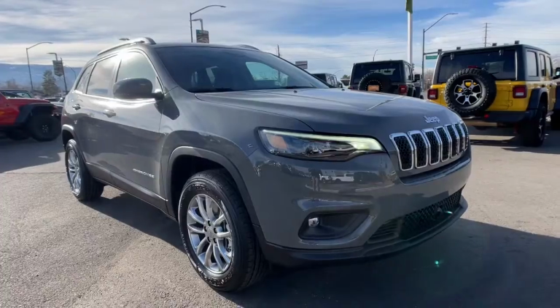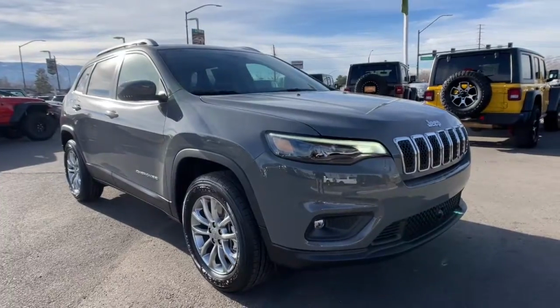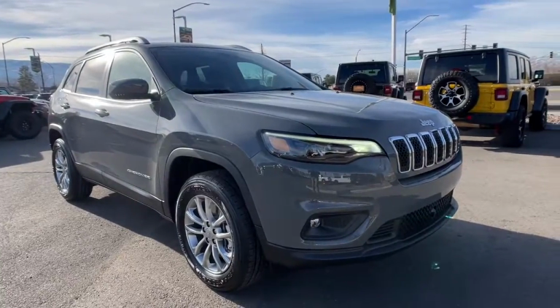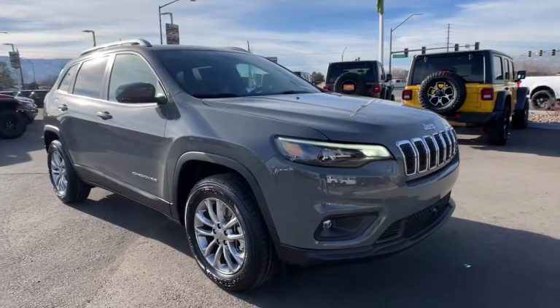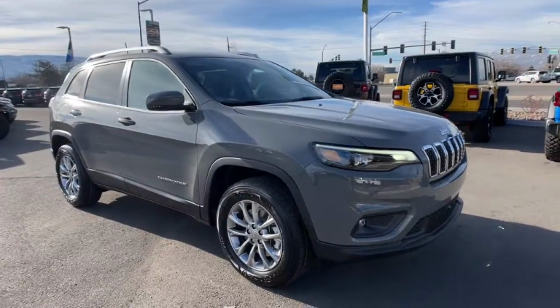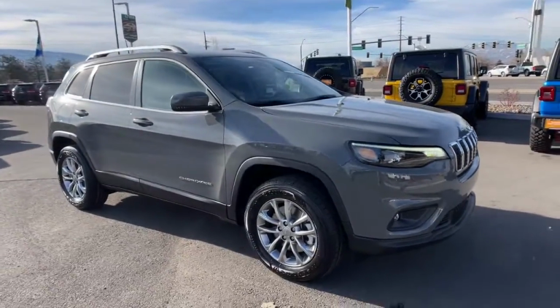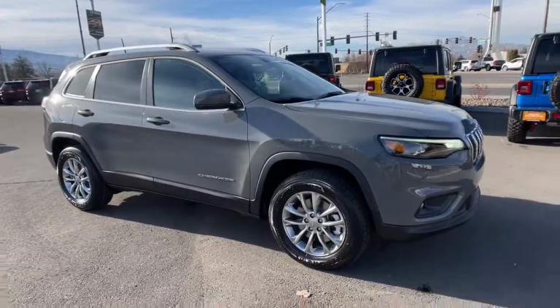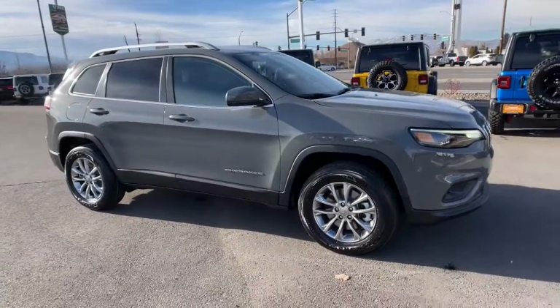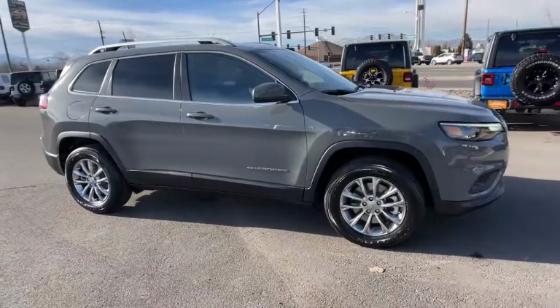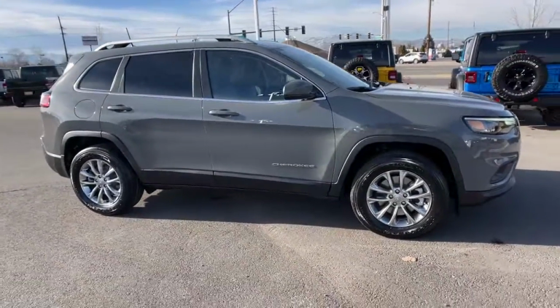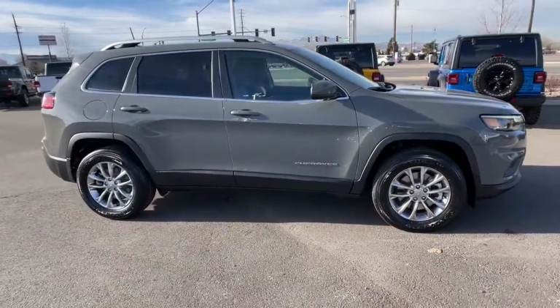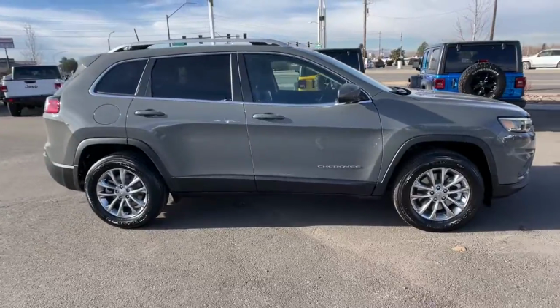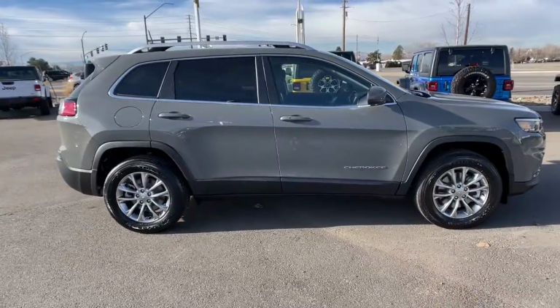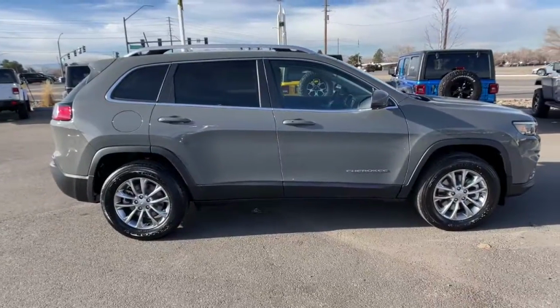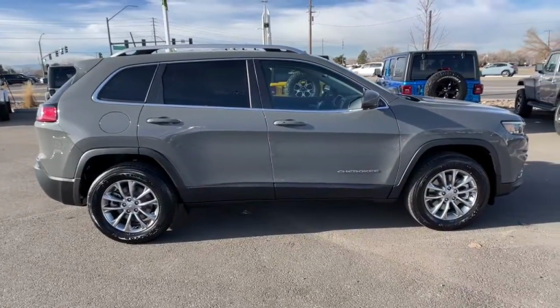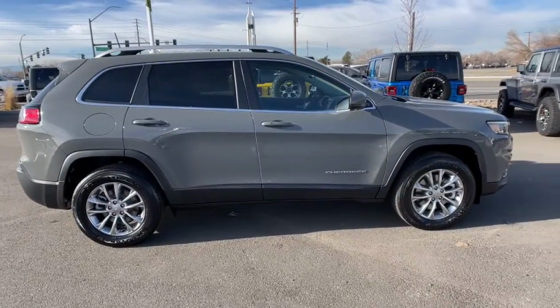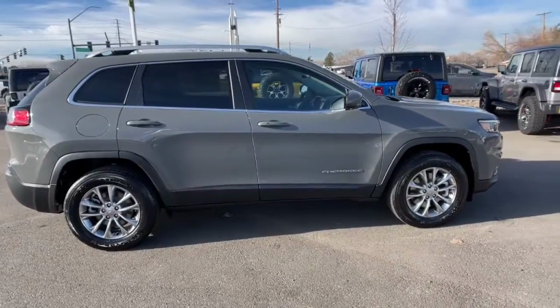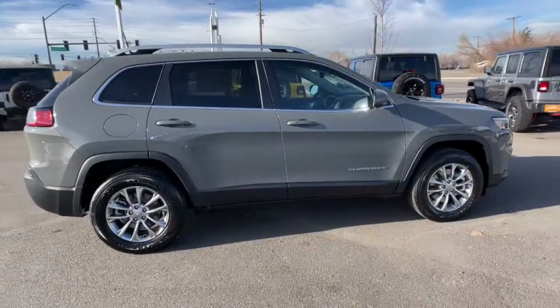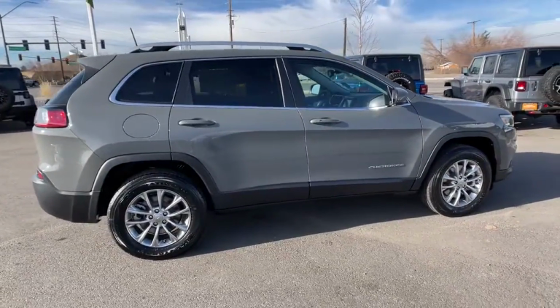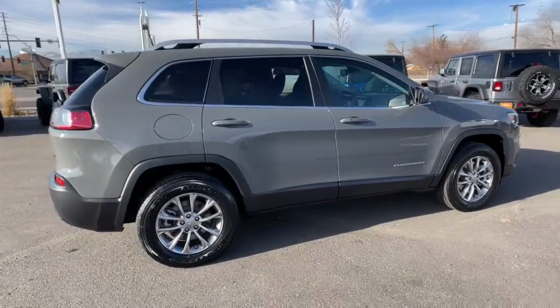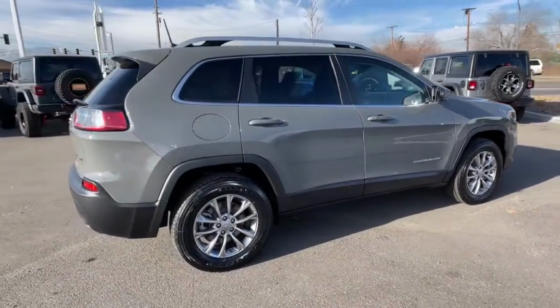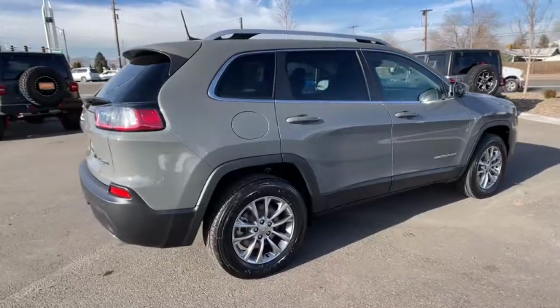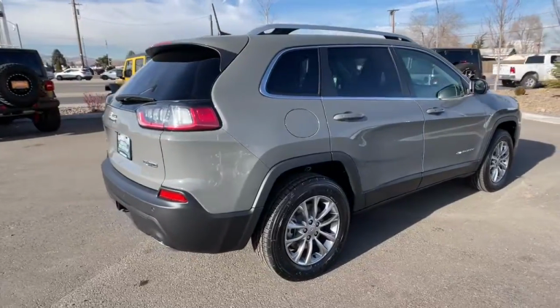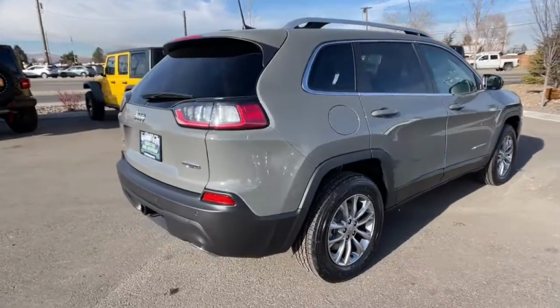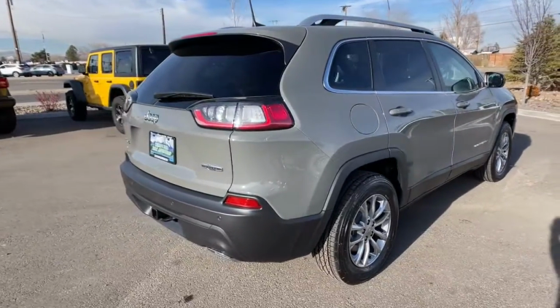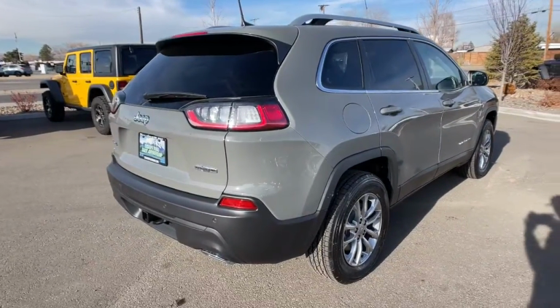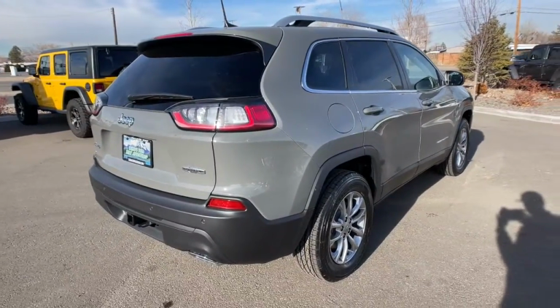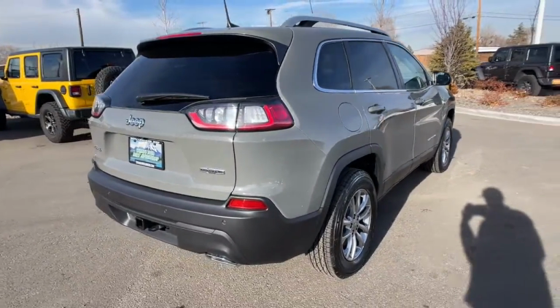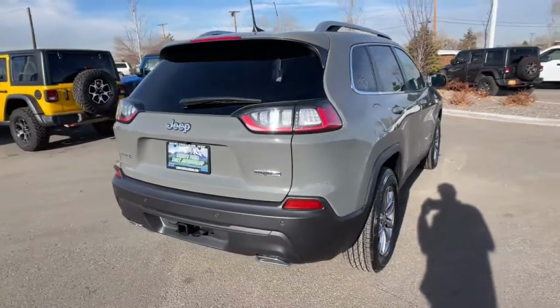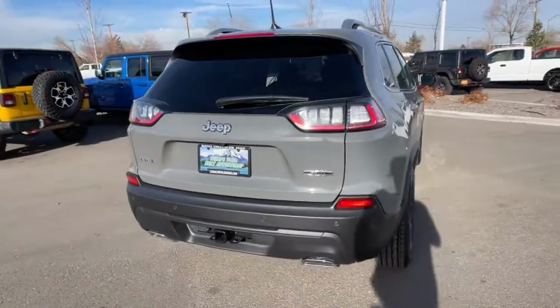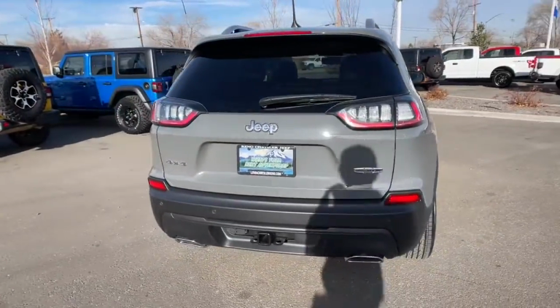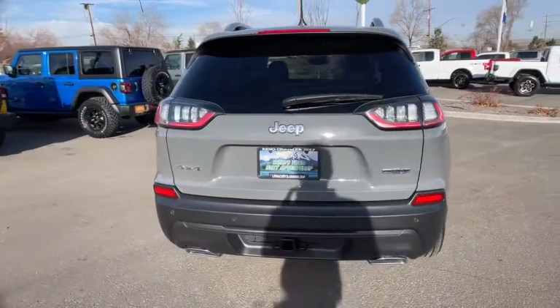Go home happy with the 2021 Jeep Cherokee. The Jeep Cherokee, the stylish mid-sized SUV with sleek lines, ample cargo capacity, rich interior appointments, and advanced technology that keeps you safe and secure.